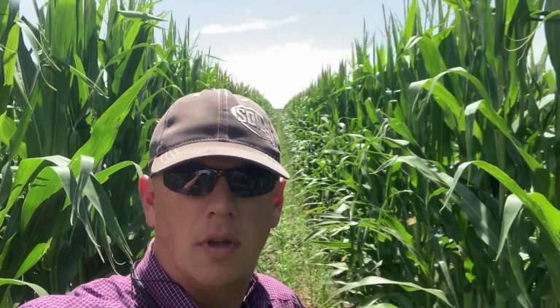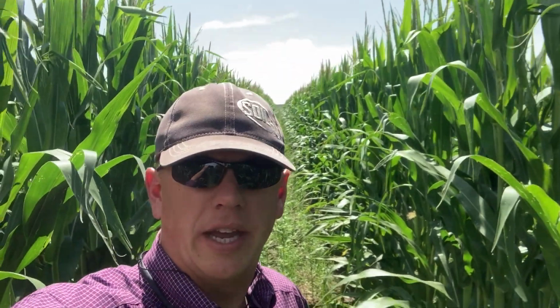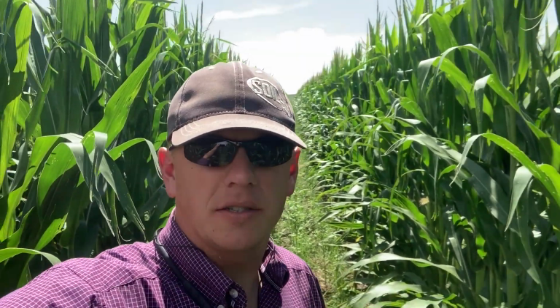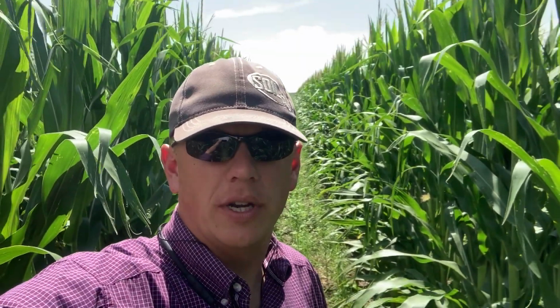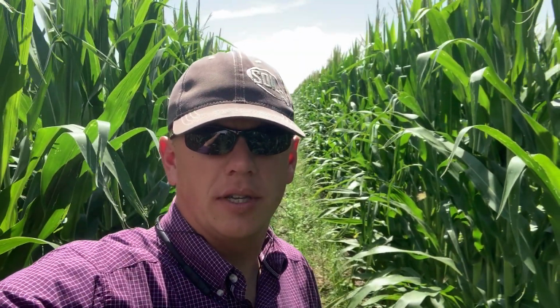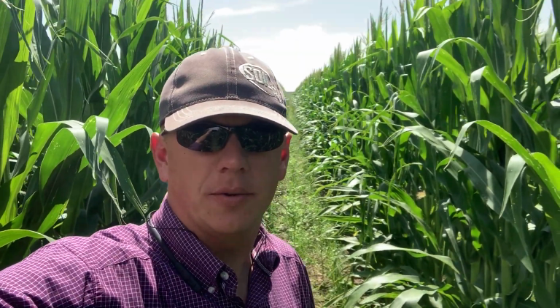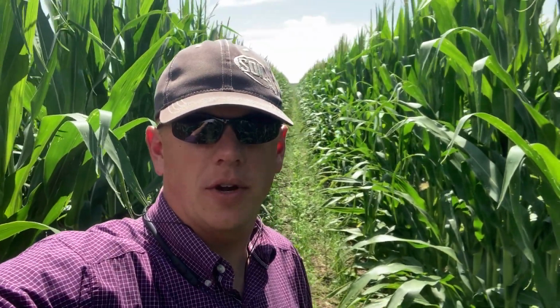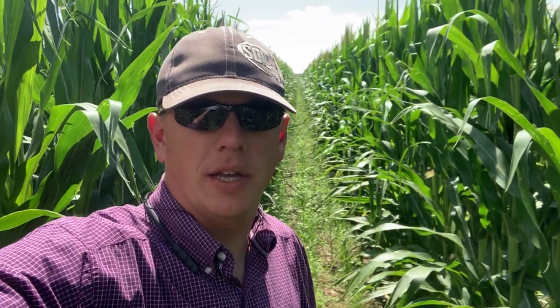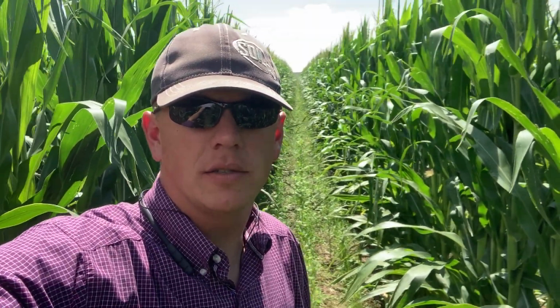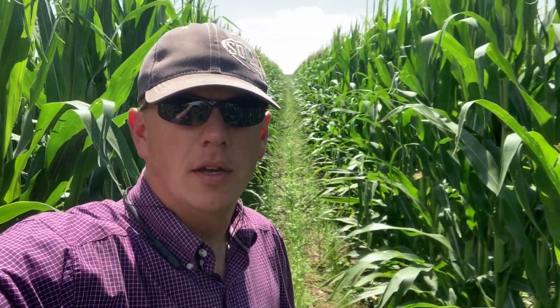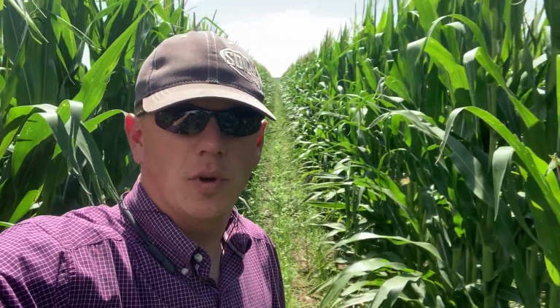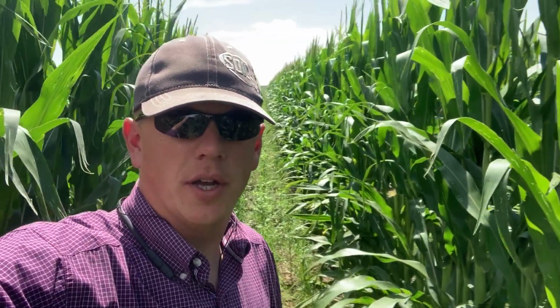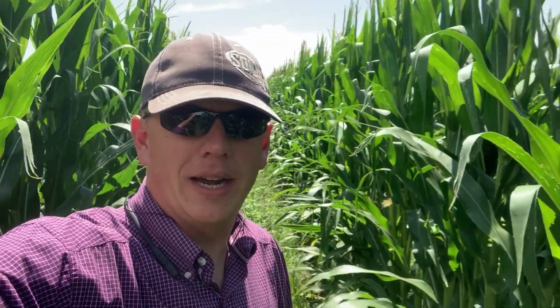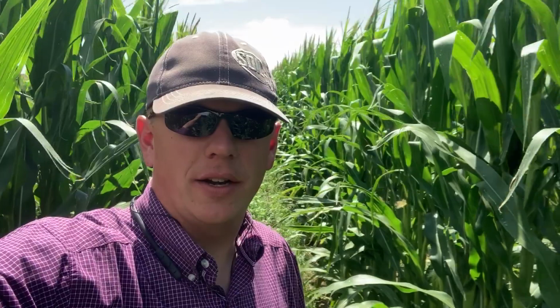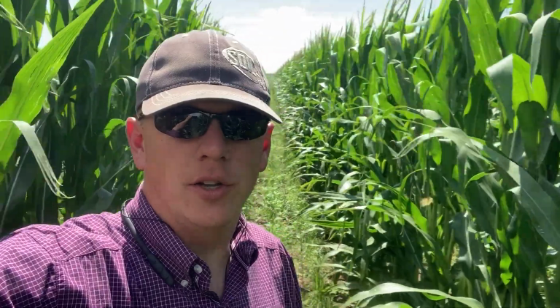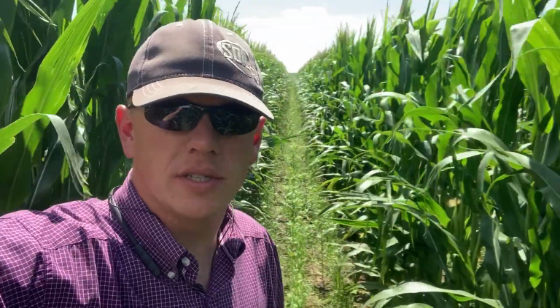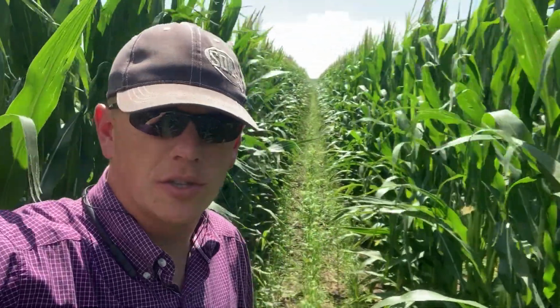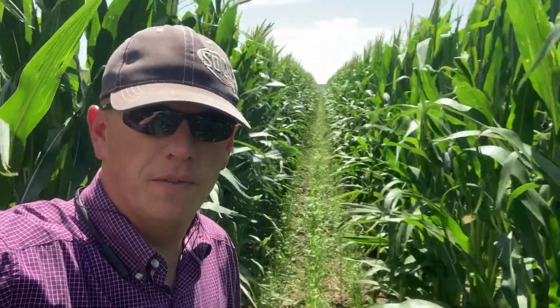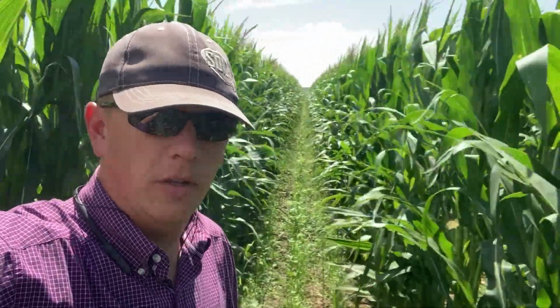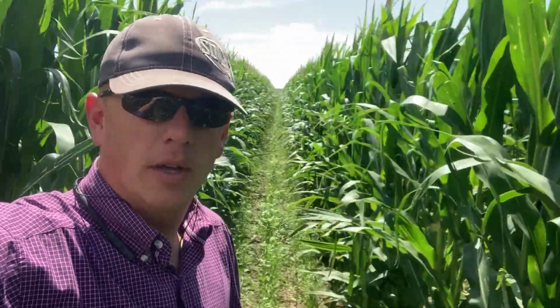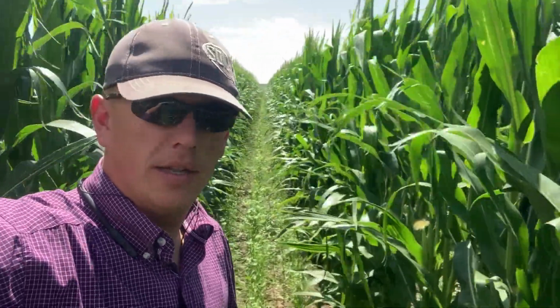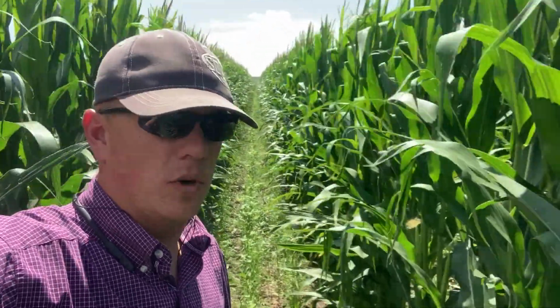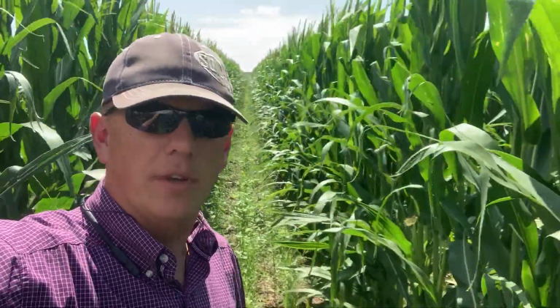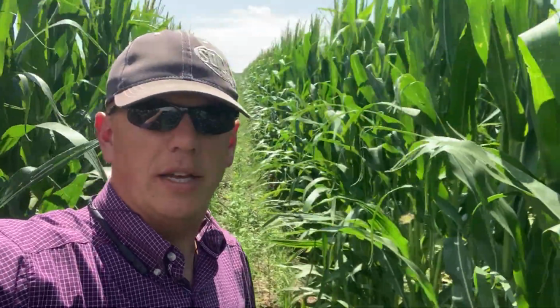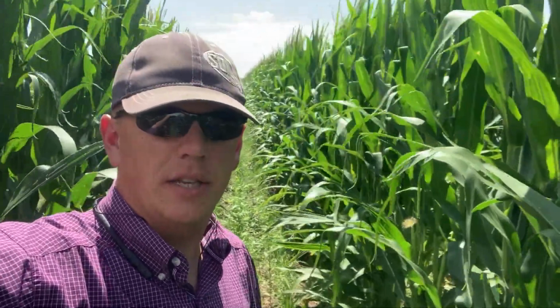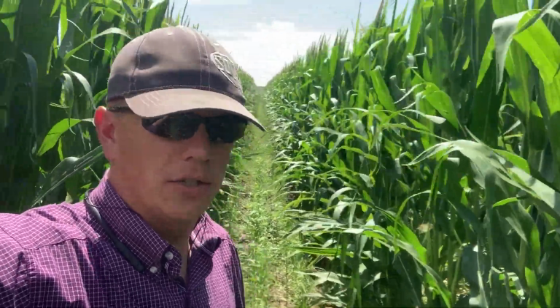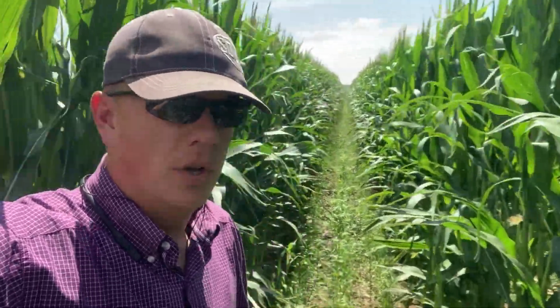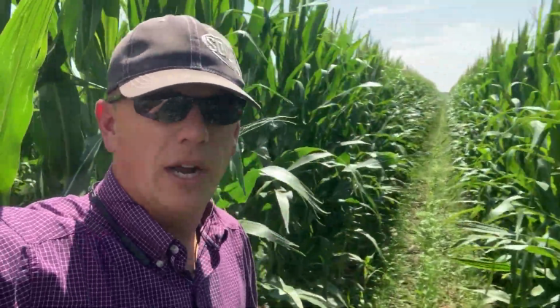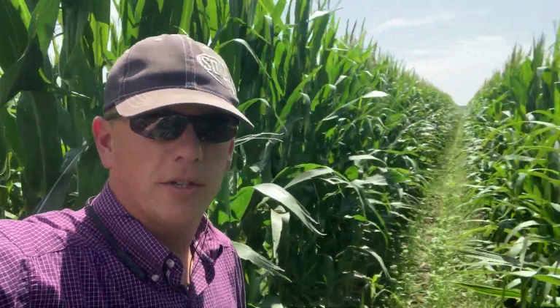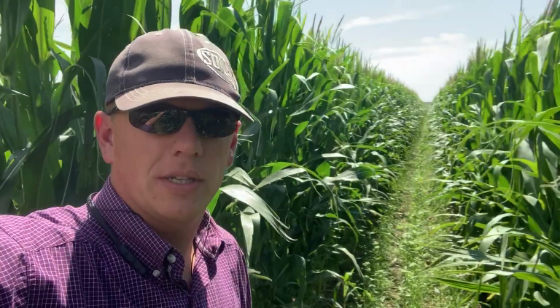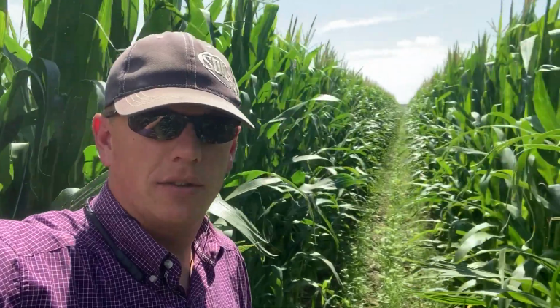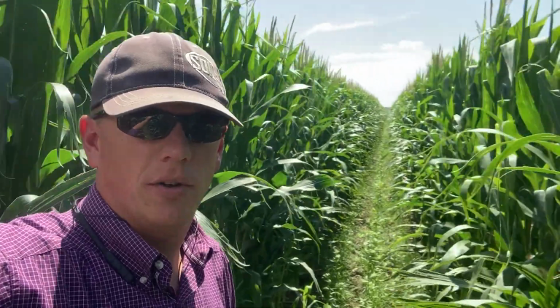Hey guys, it's Cody Nelson again with Cover Crop Kings. Just wanted to come back out here in a new 60-inch cornfield. This is one that we have not yet seen. We're out here in Trent, South Dakota.